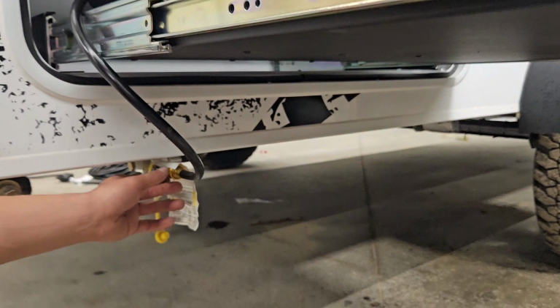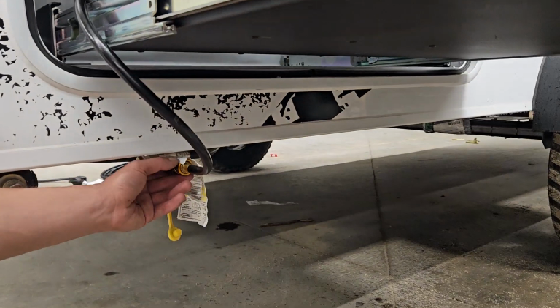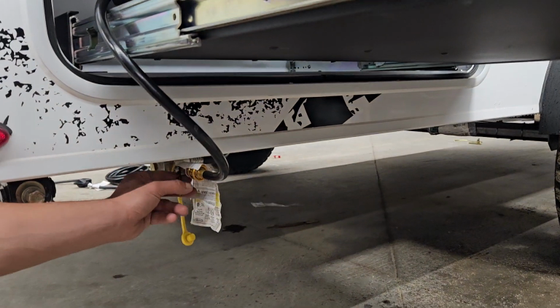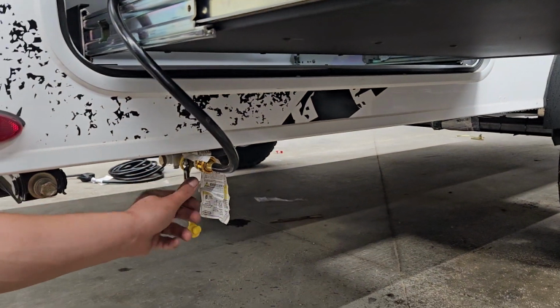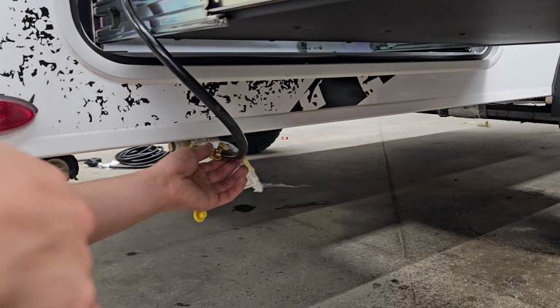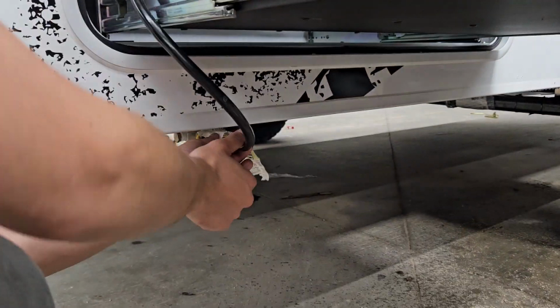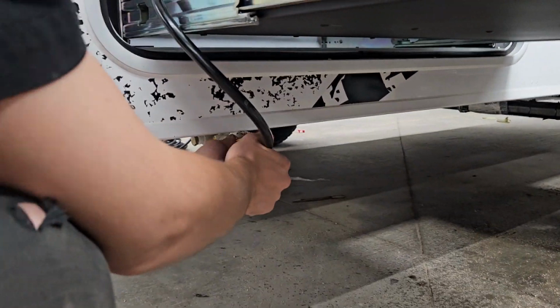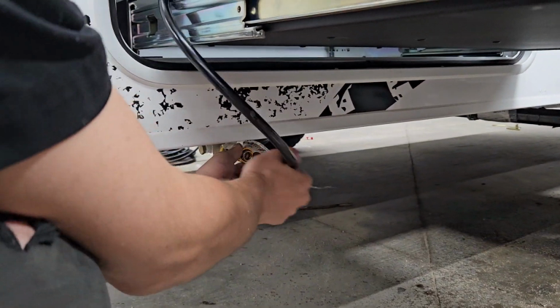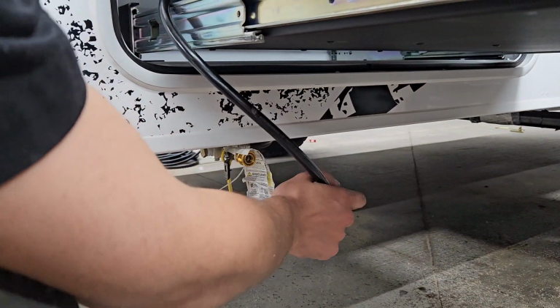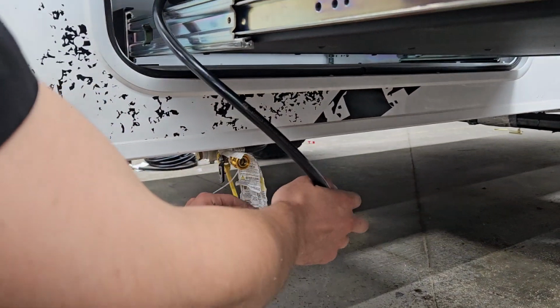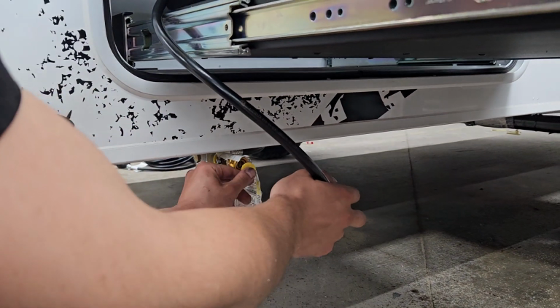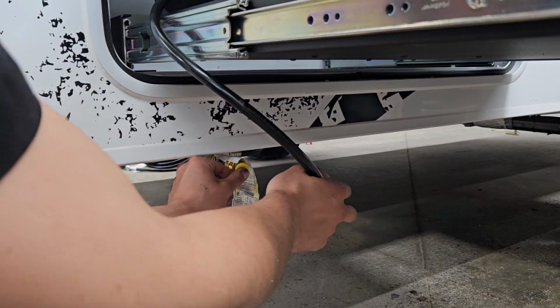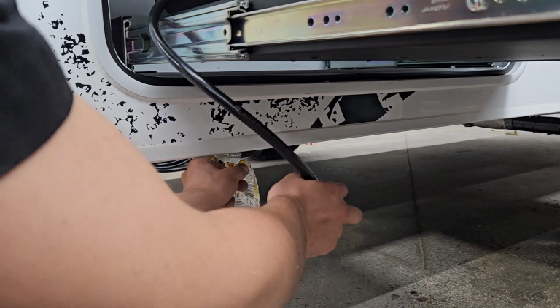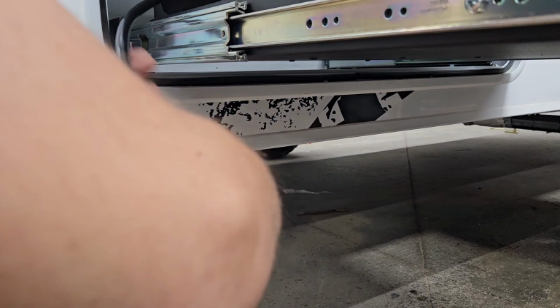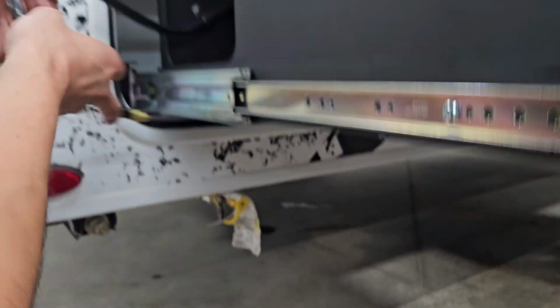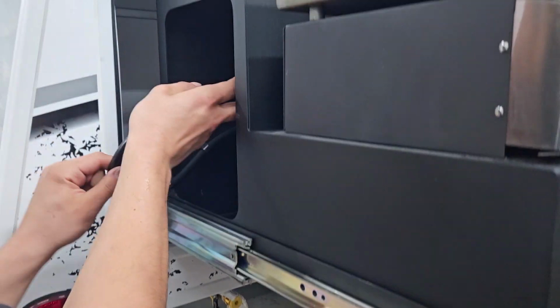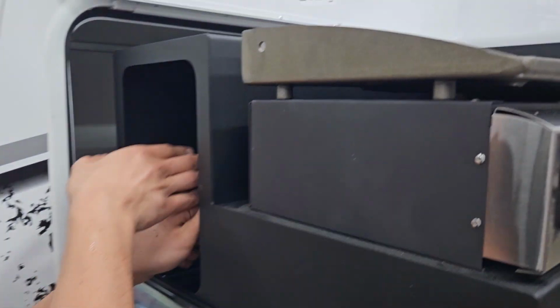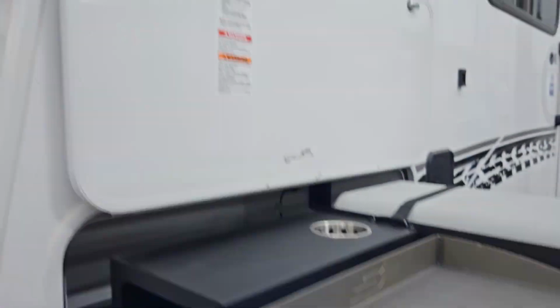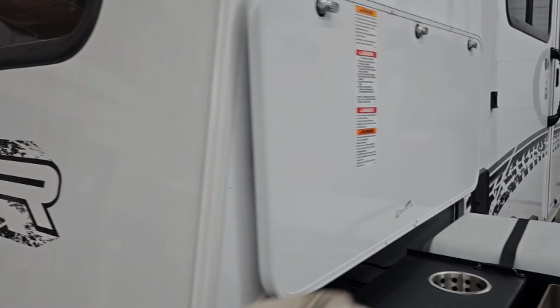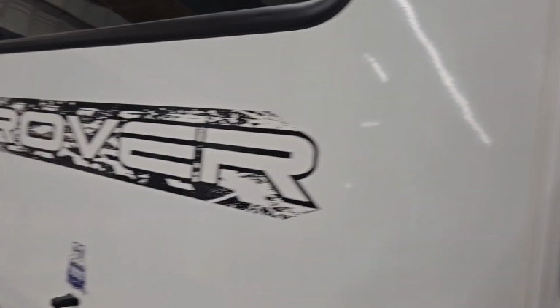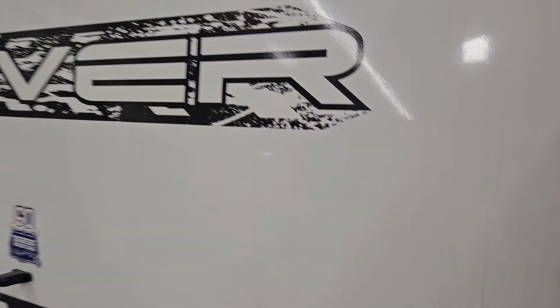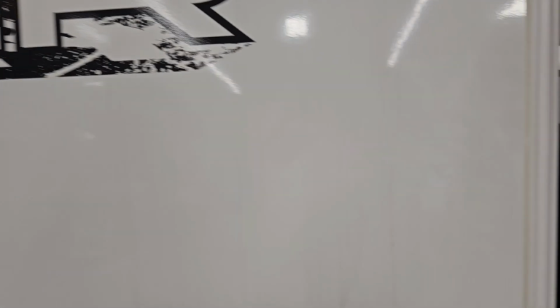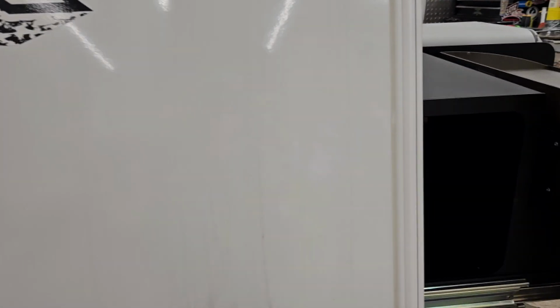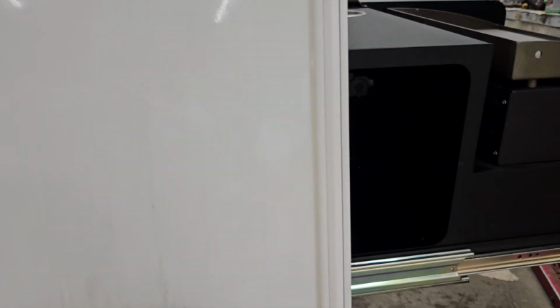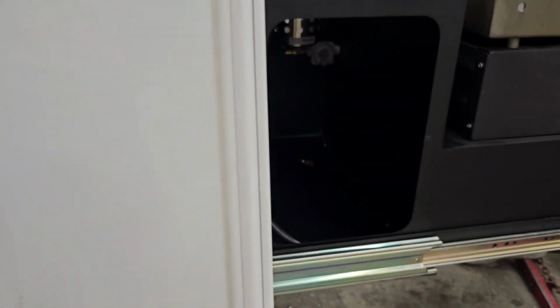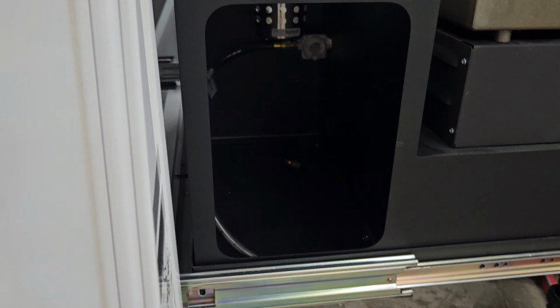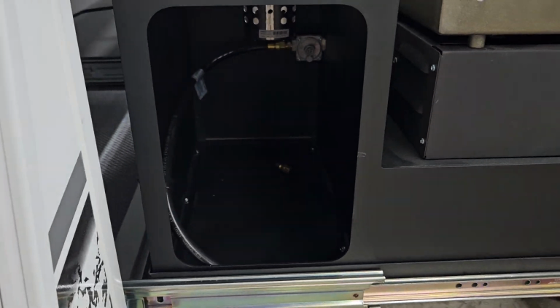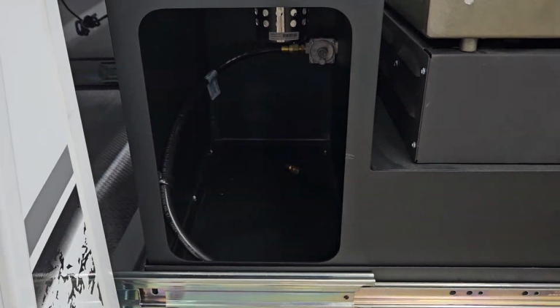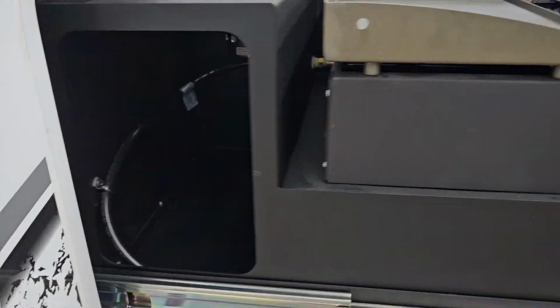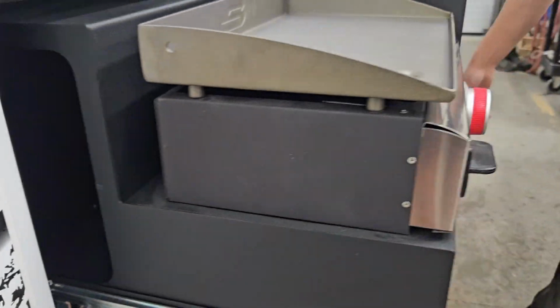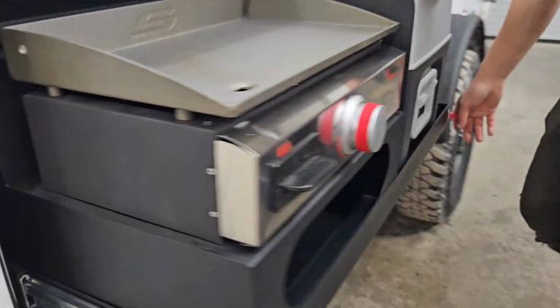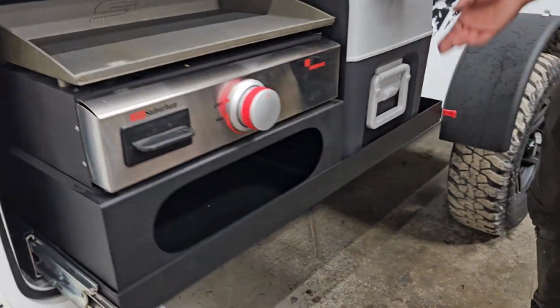For the propane line, close off that safety valve, then undo the collar, put the dust cap back in place, and tuck your hose back away. To bring the shelf back in, just push that handle back down again and slide it back away.